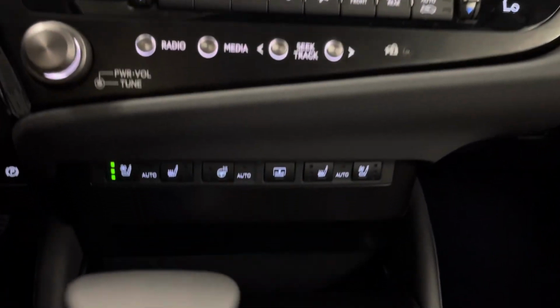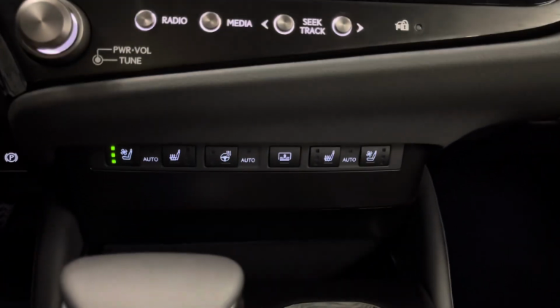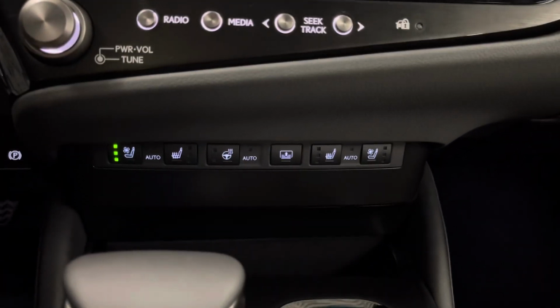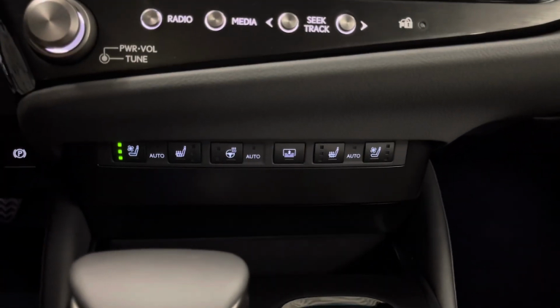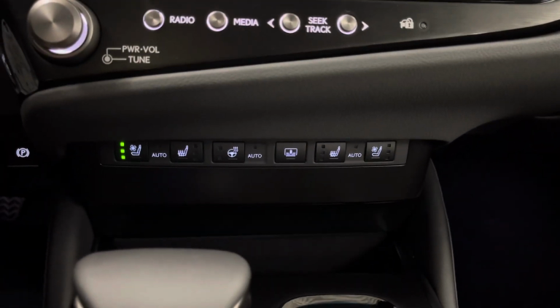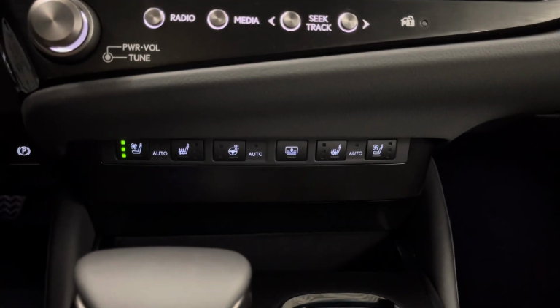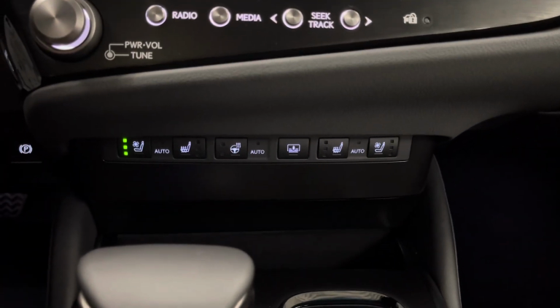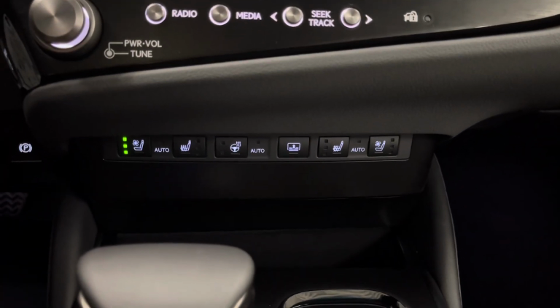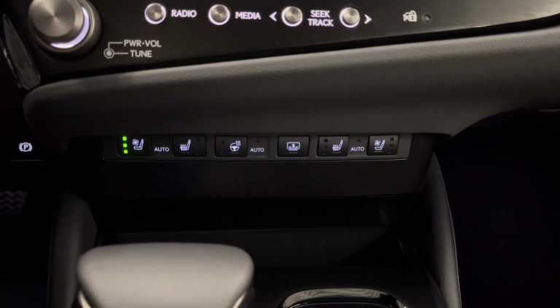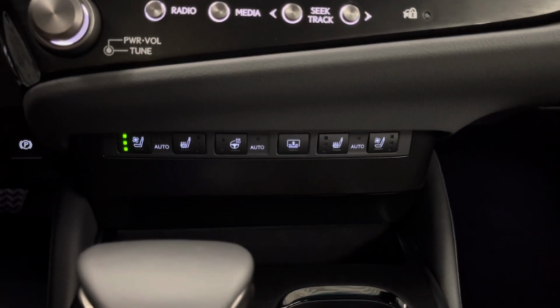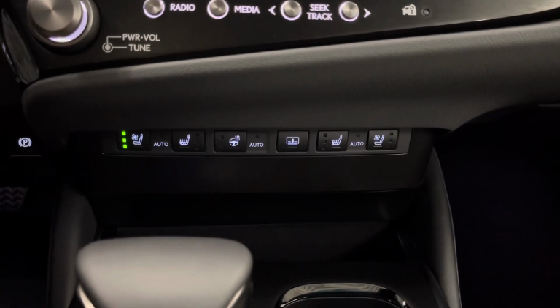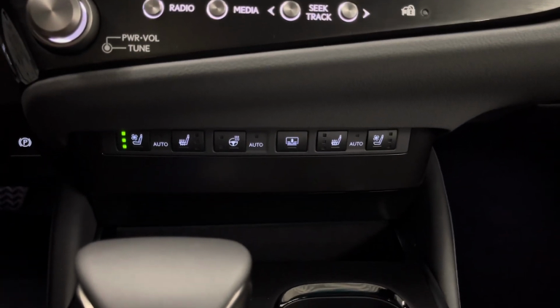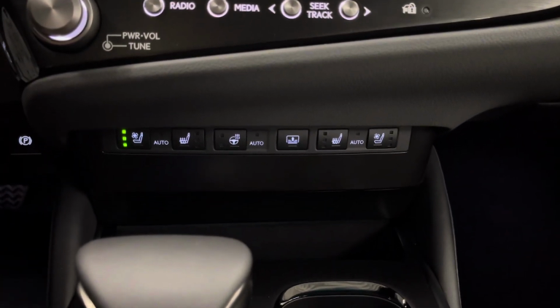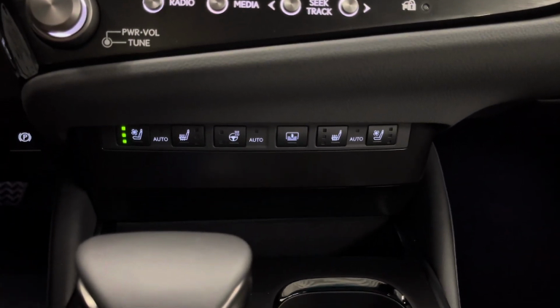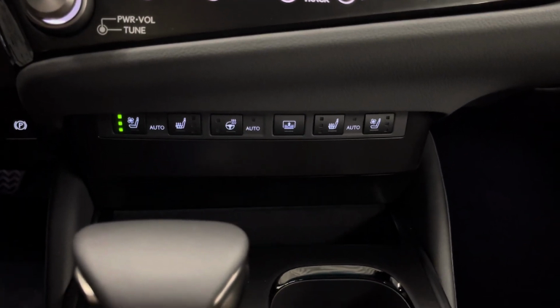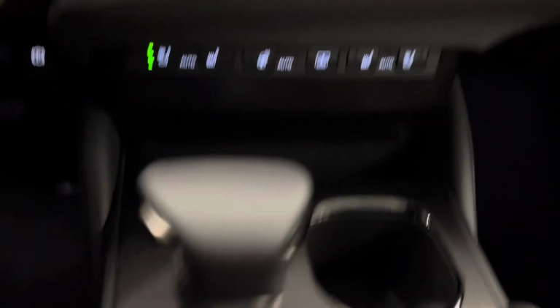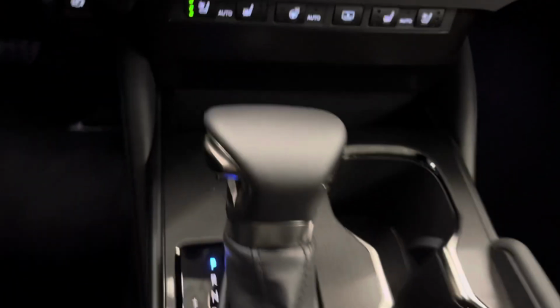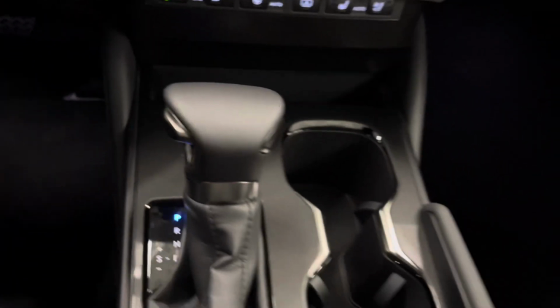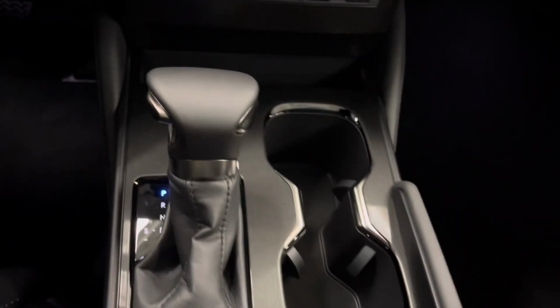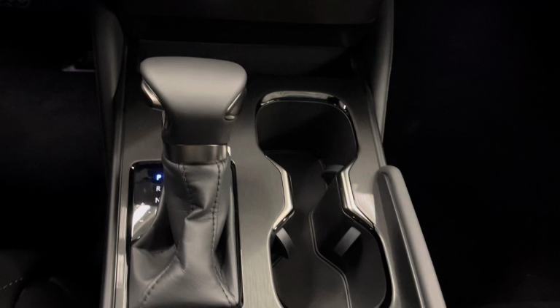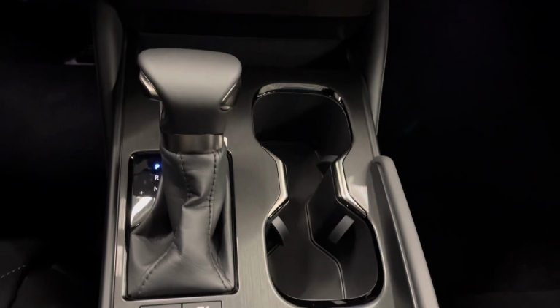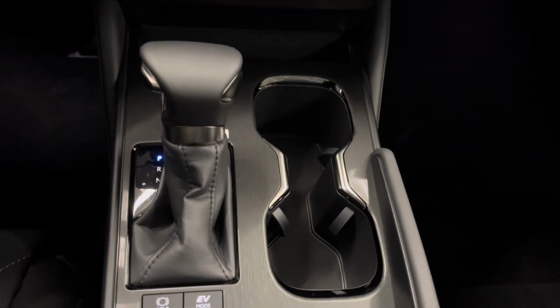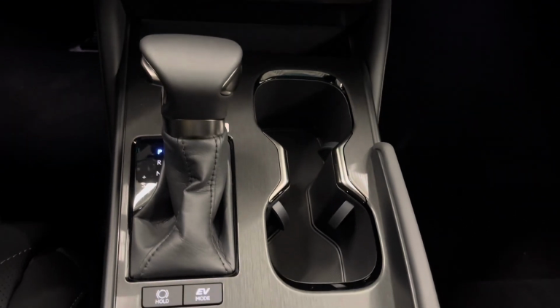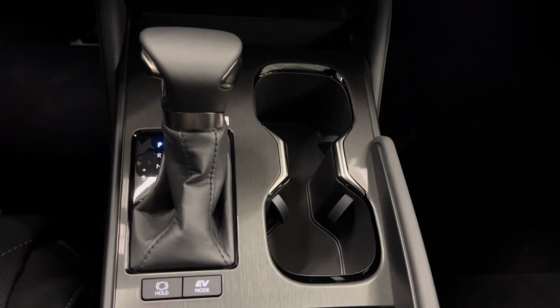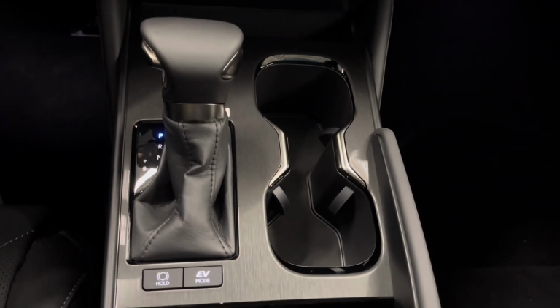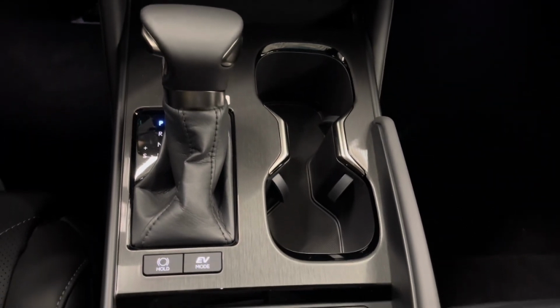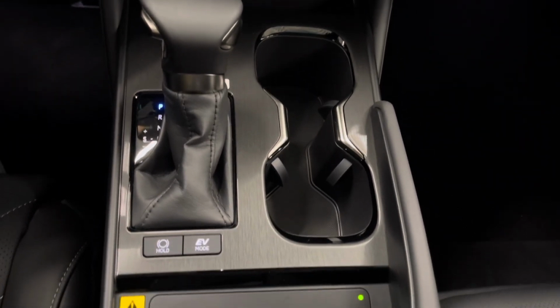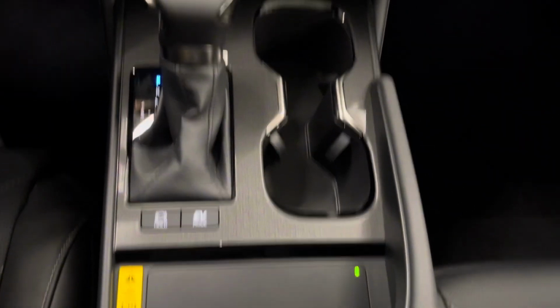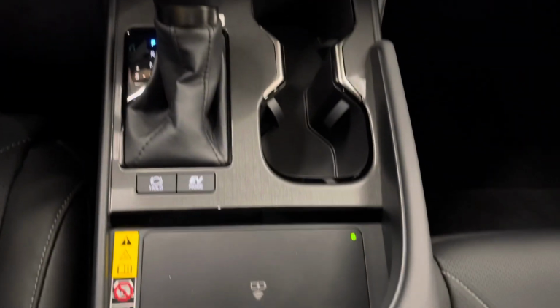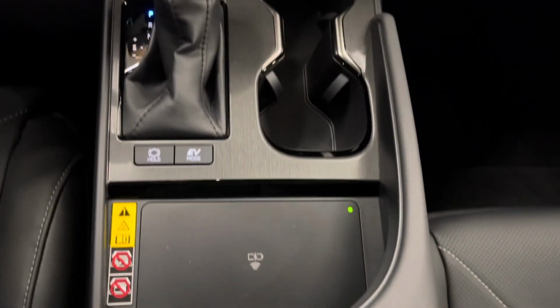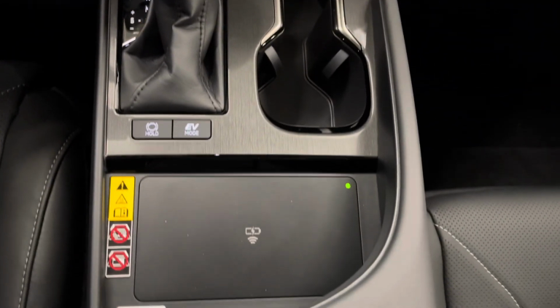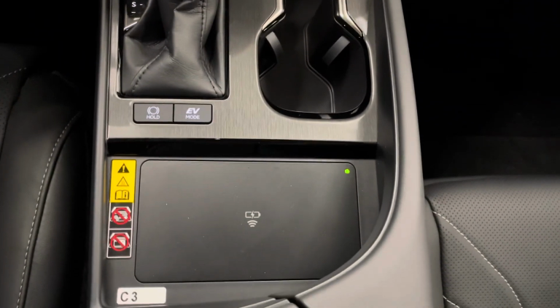You have heated and ventilated seat options for both driver and passenger, as well as your rear window shade, your gear shifter, cup holders, and a wireless charging pad.